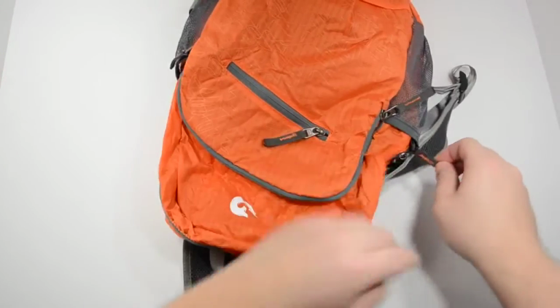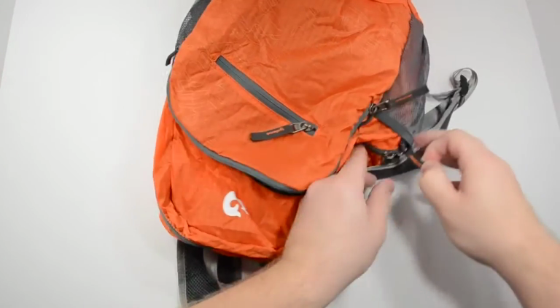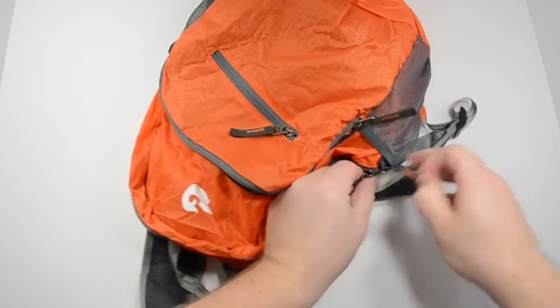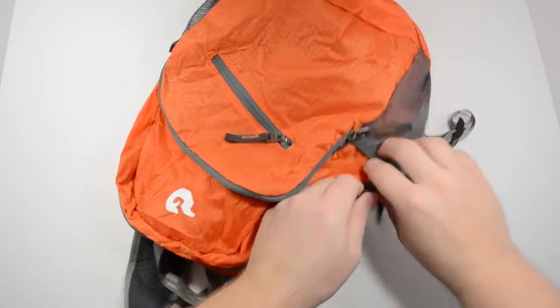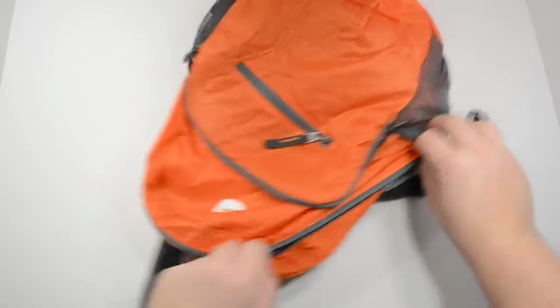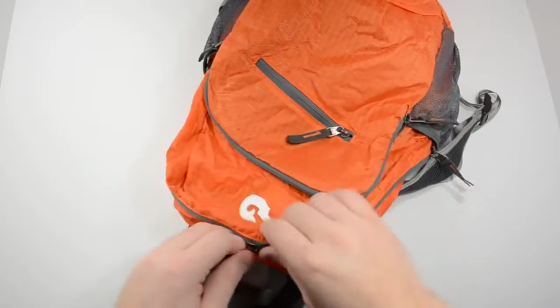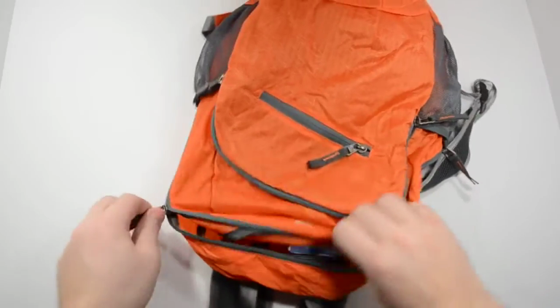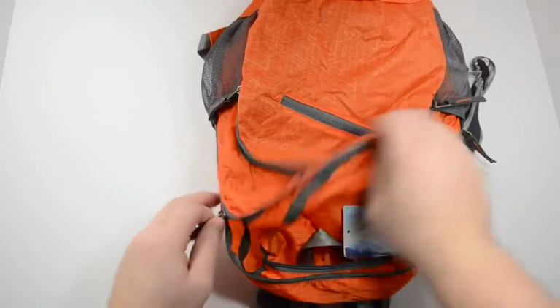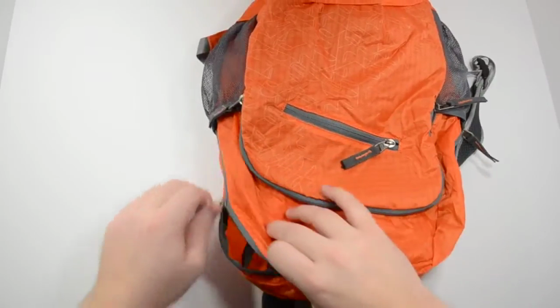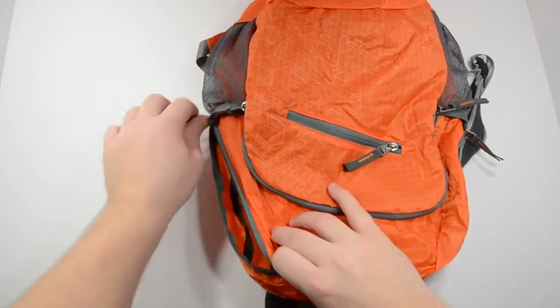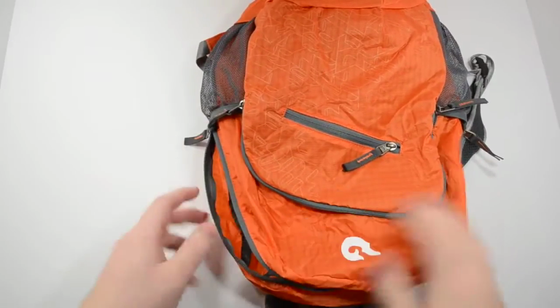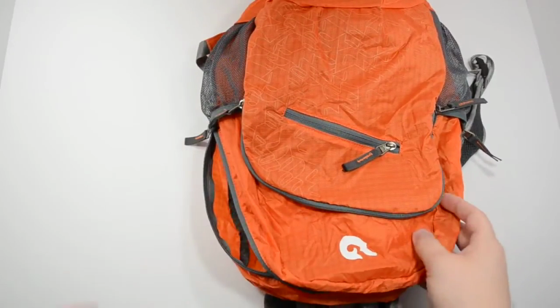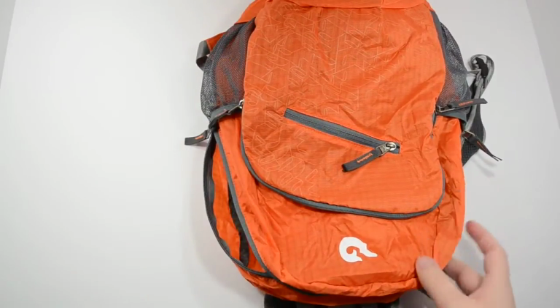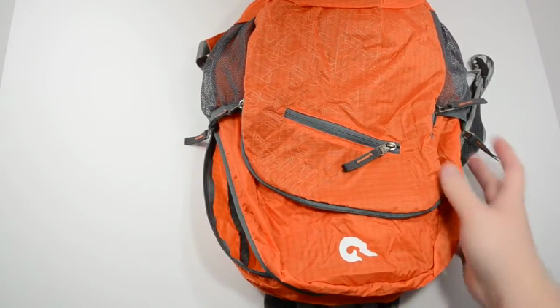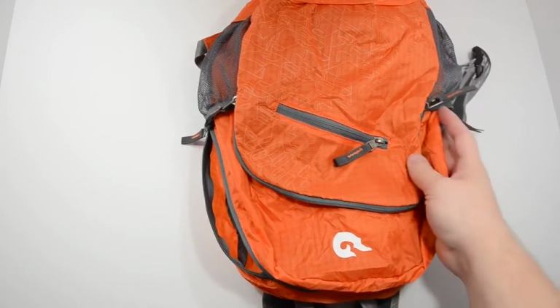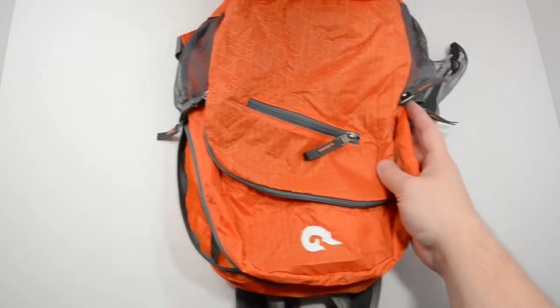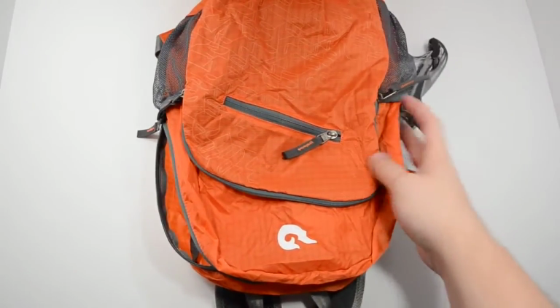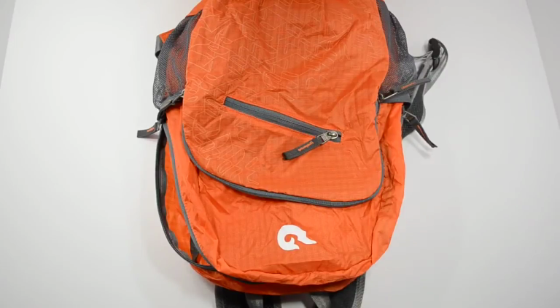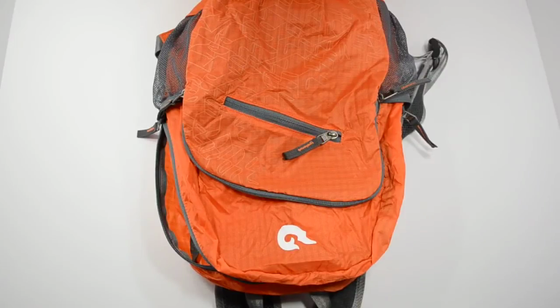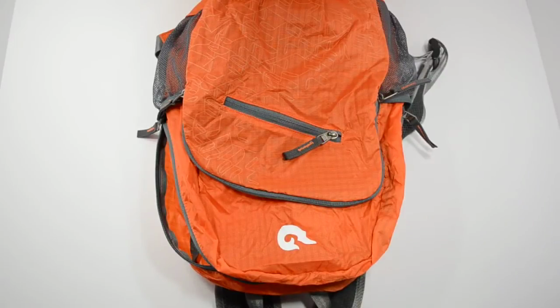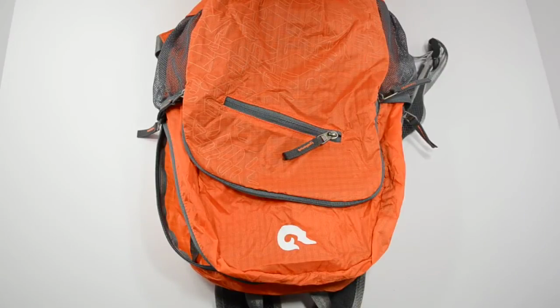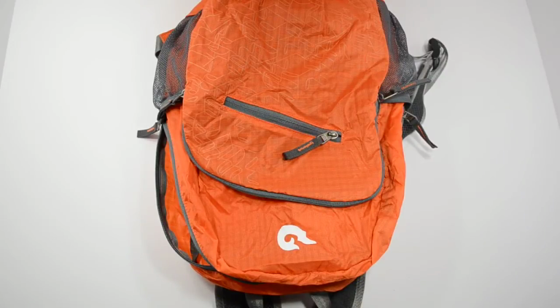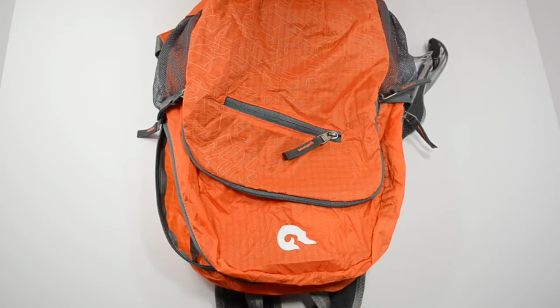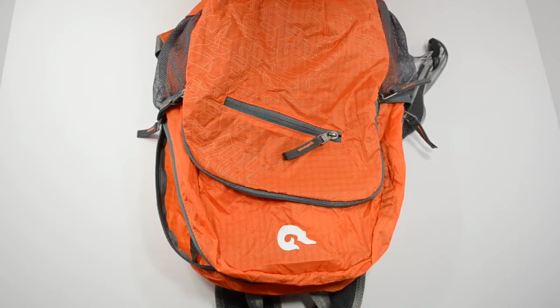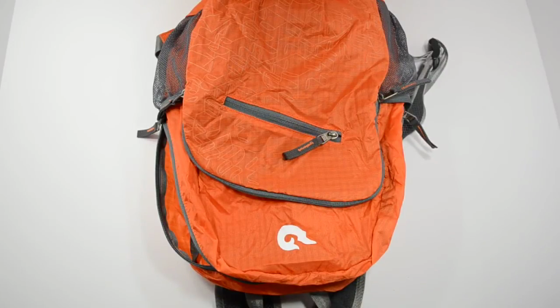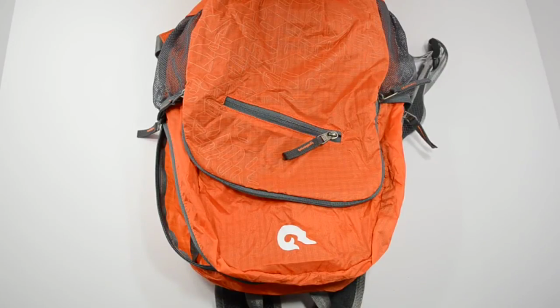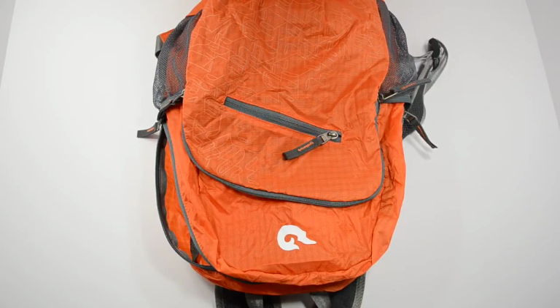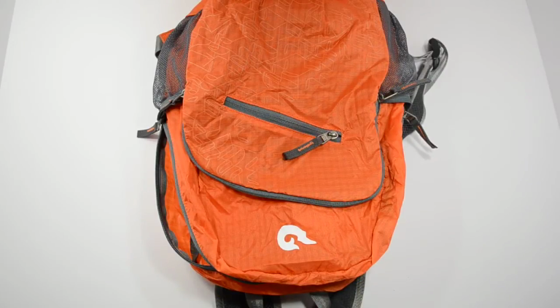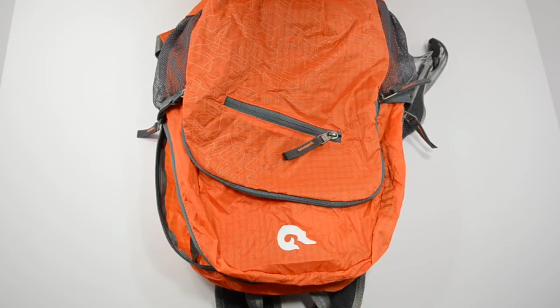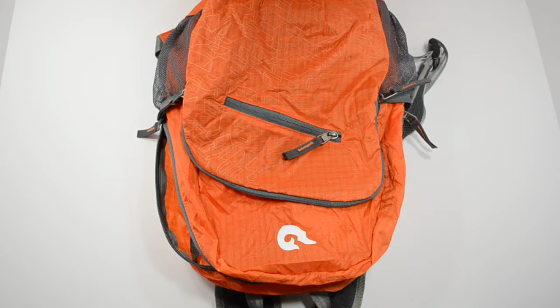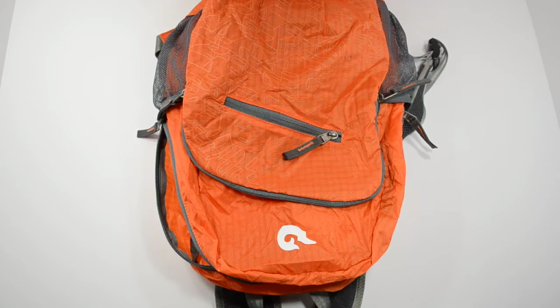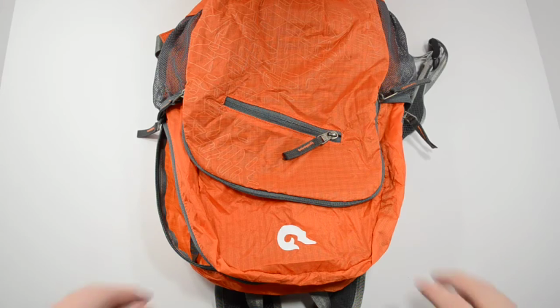This backpack is designed for hiking, traveling, pretty much anything you're going to be doing during the day. It's really great to use if you're going to be walking around New York City, for example, since it's so lightweight and you can store your valuables.